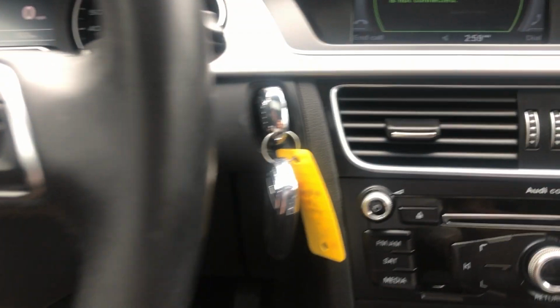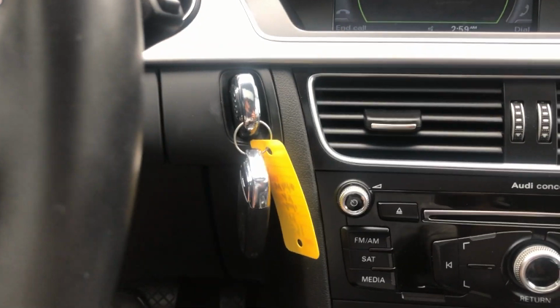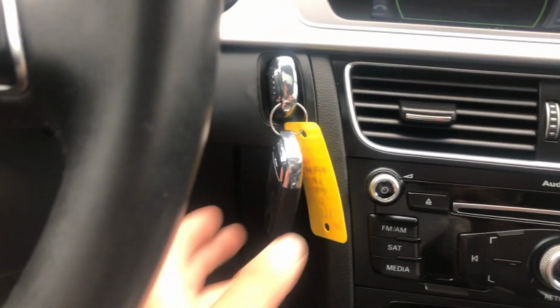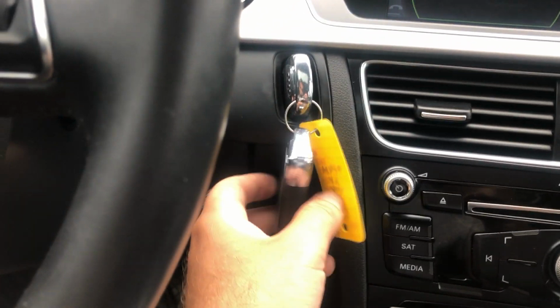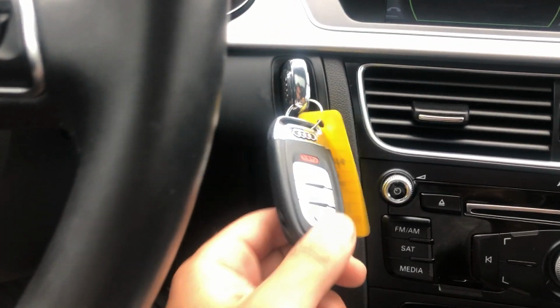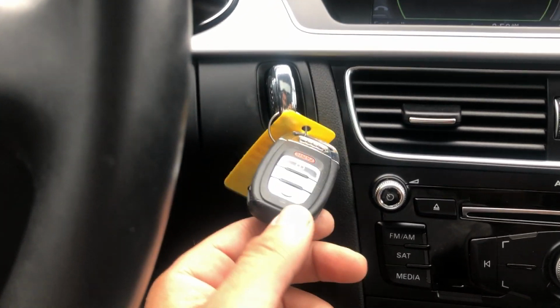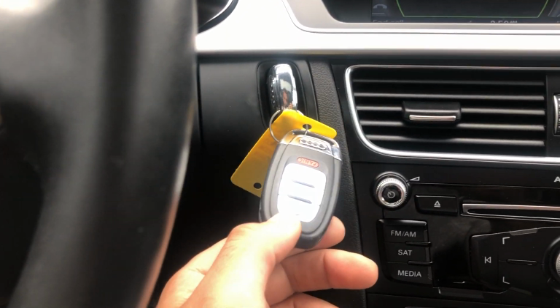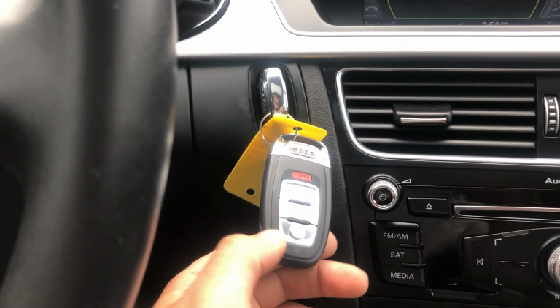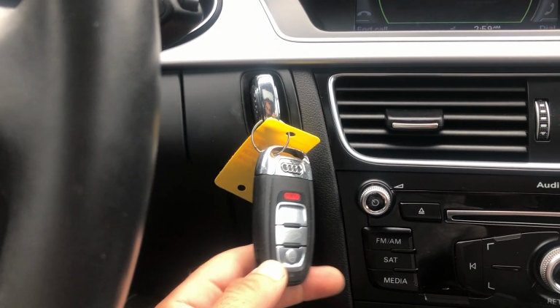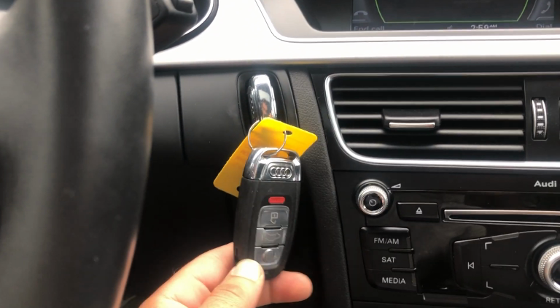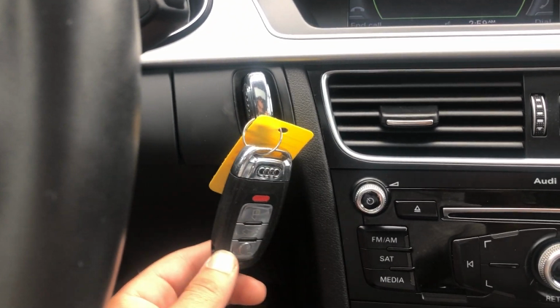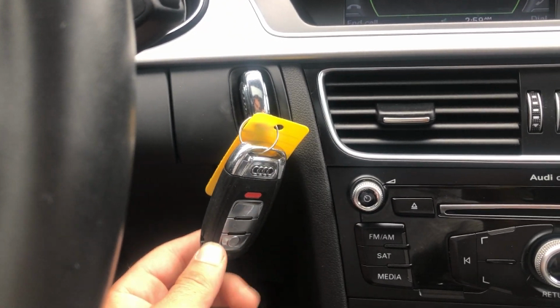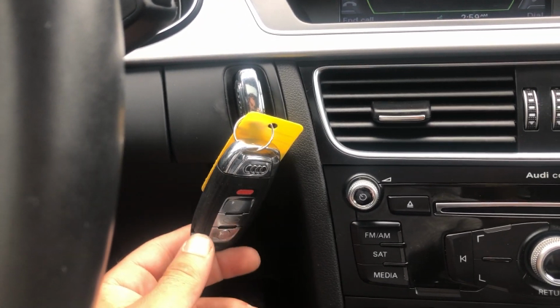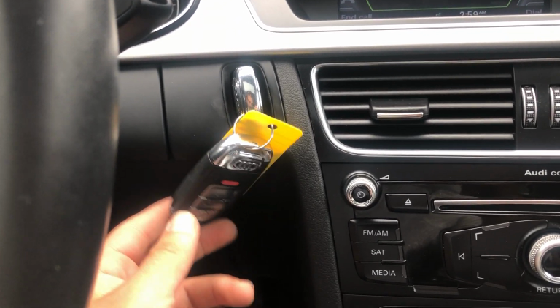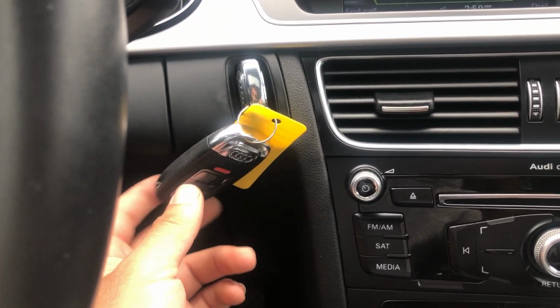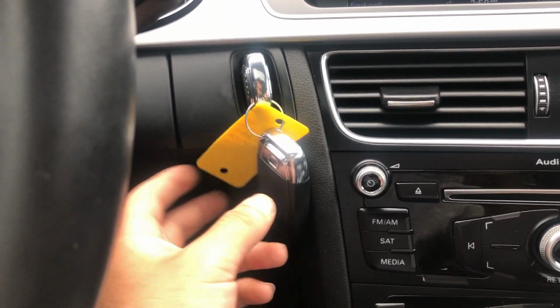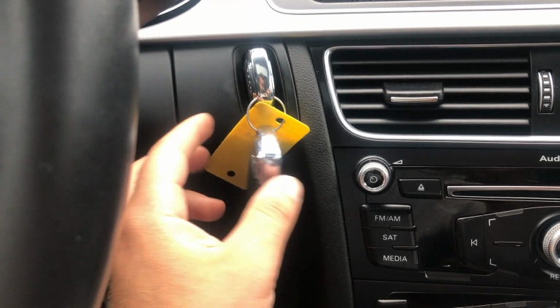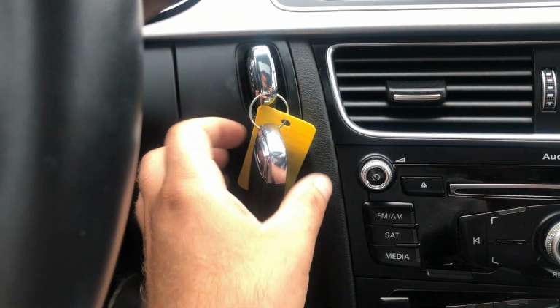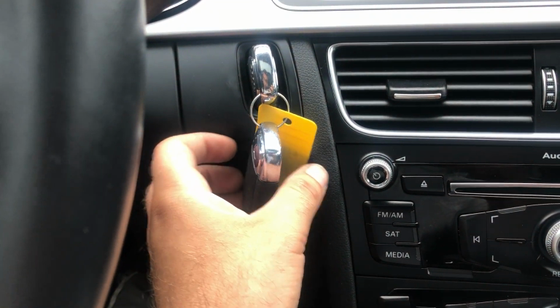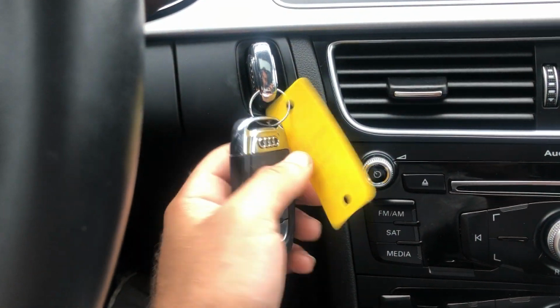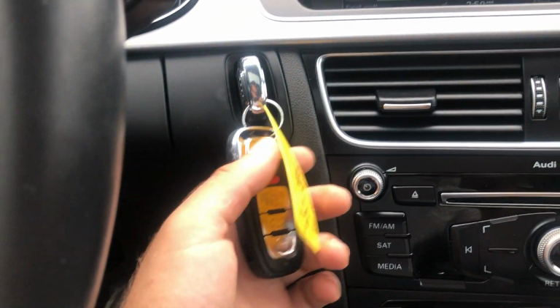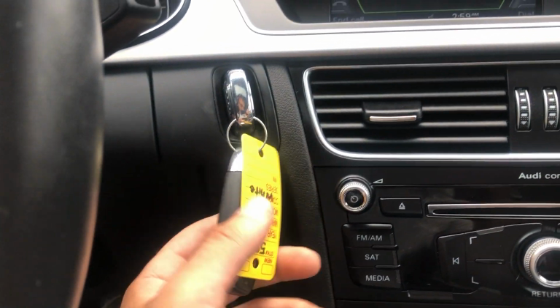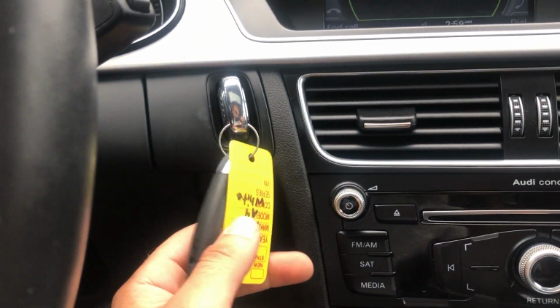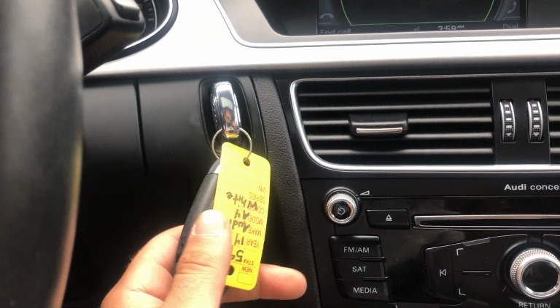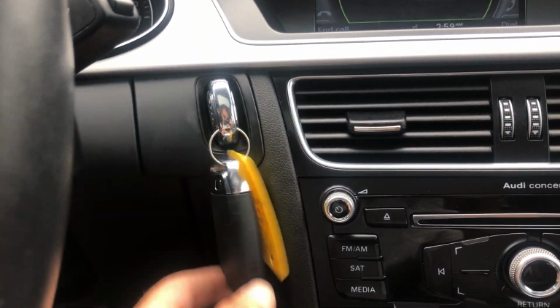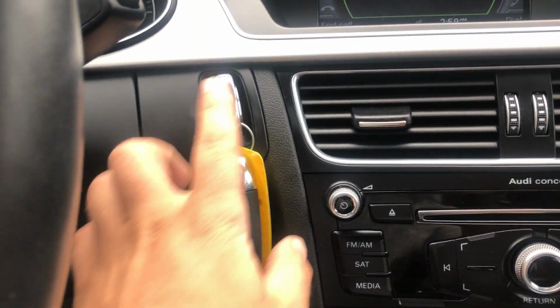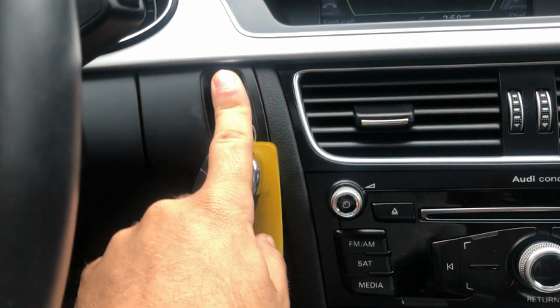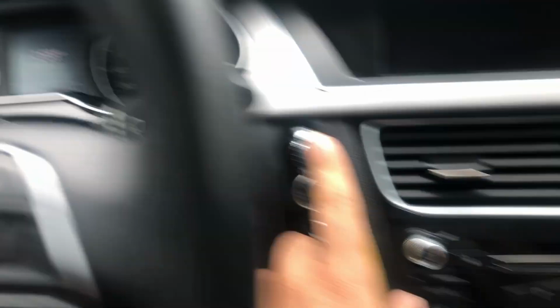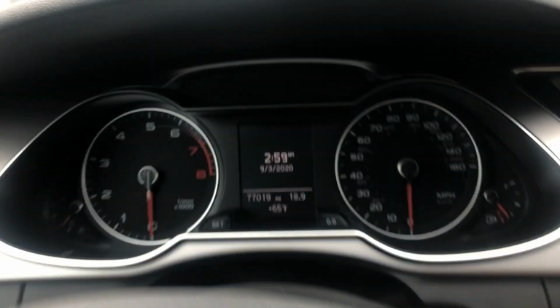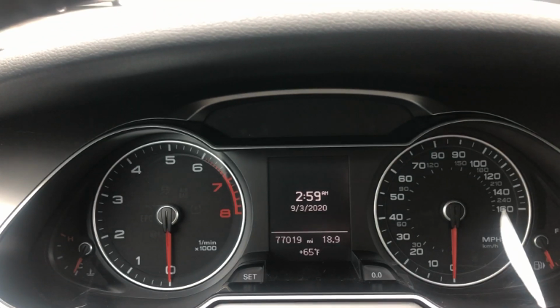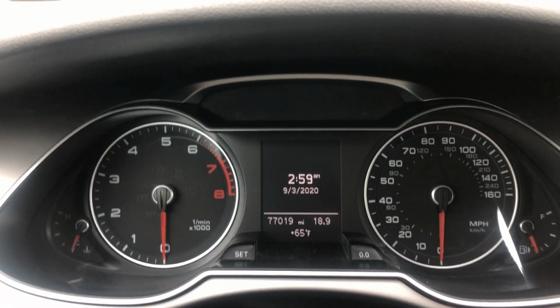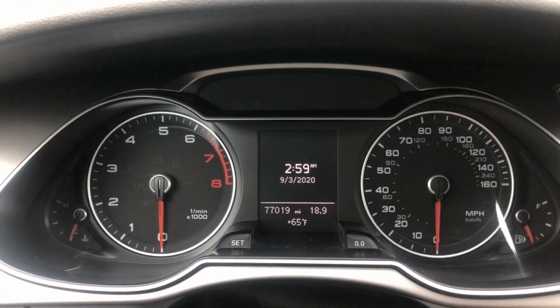You have two key fobs. Everybody always complains that they want the push start — and you have it in this car. There's the push start.